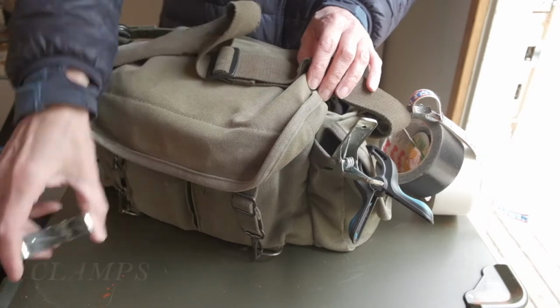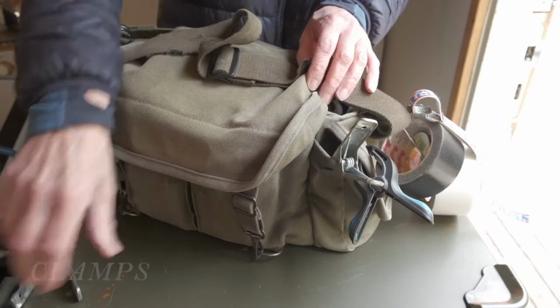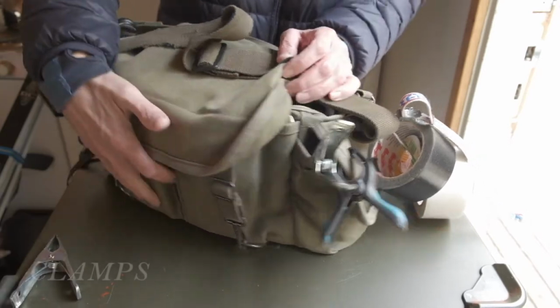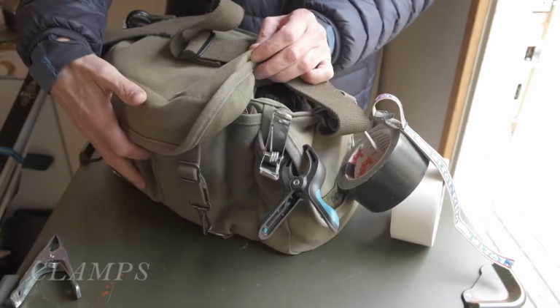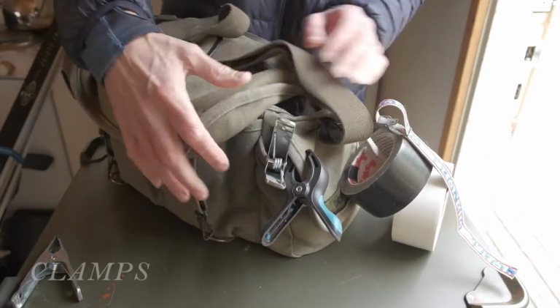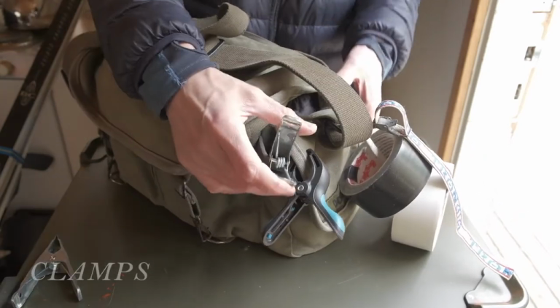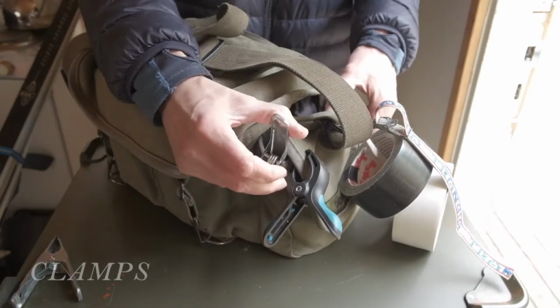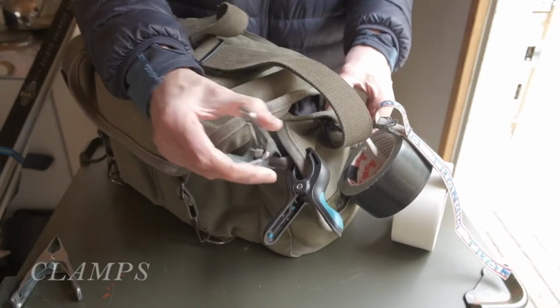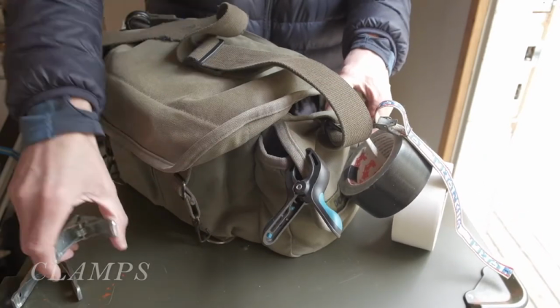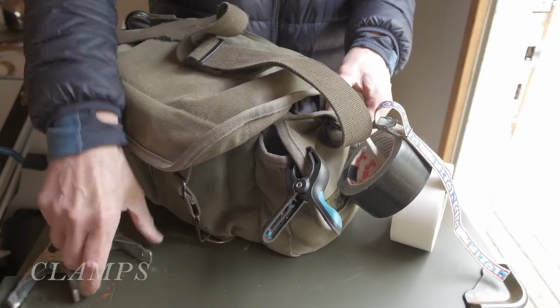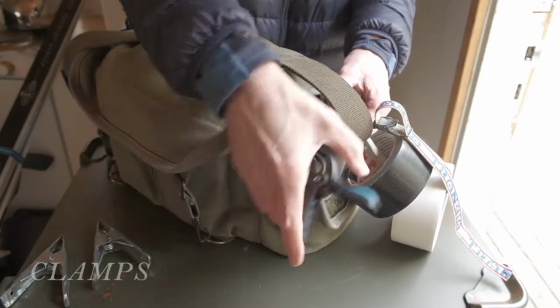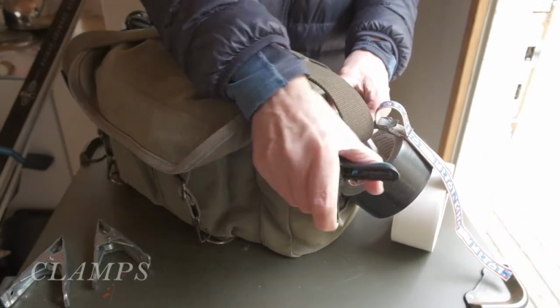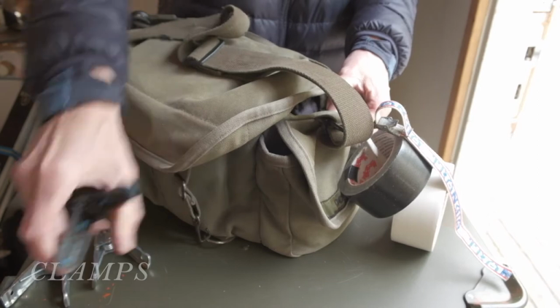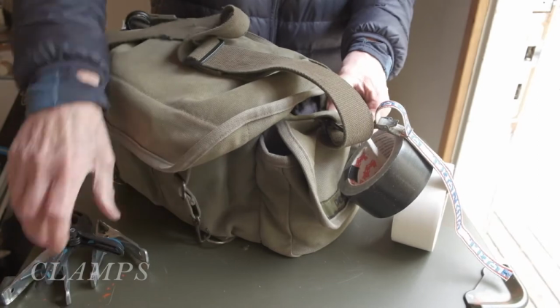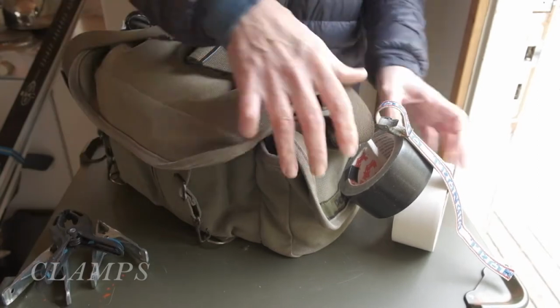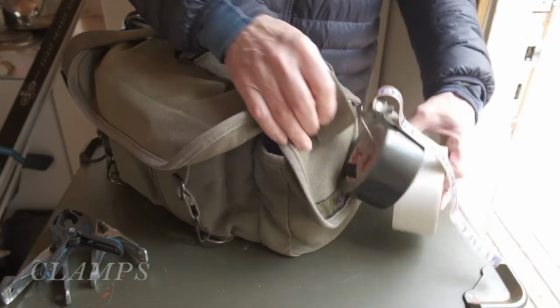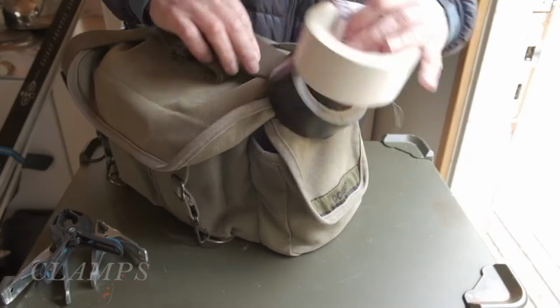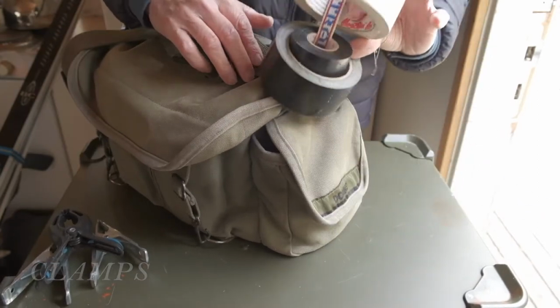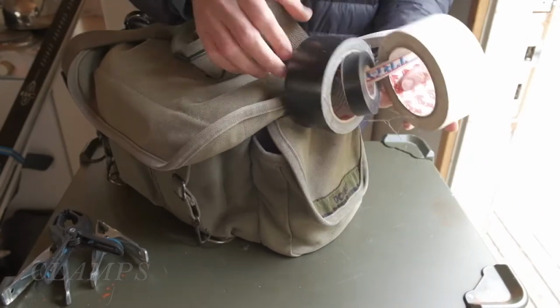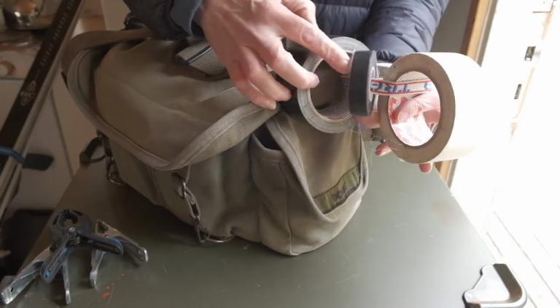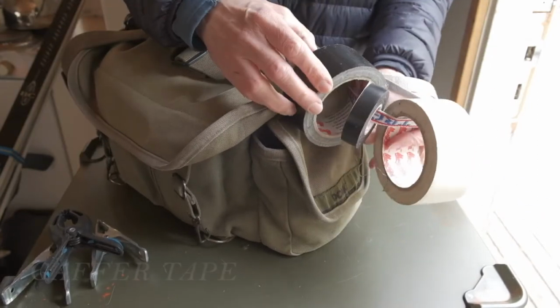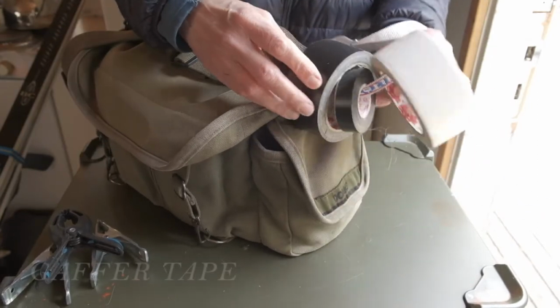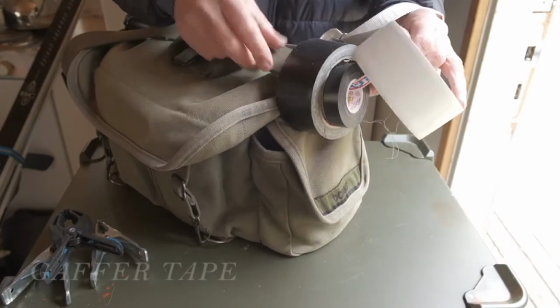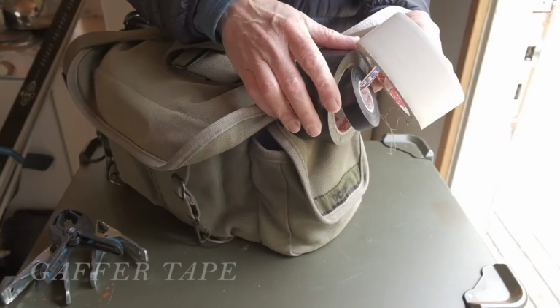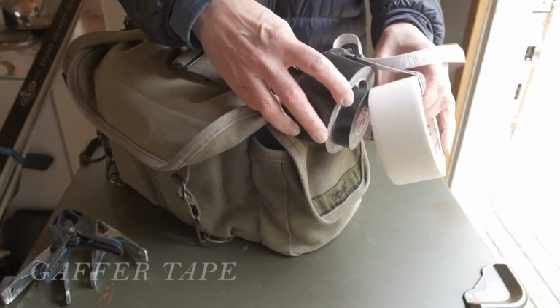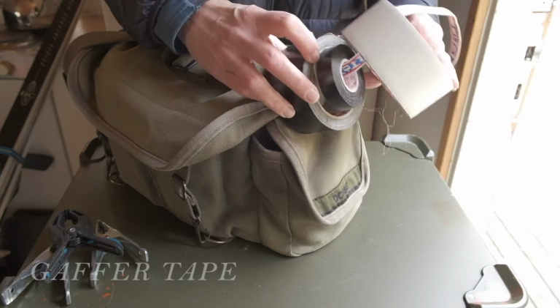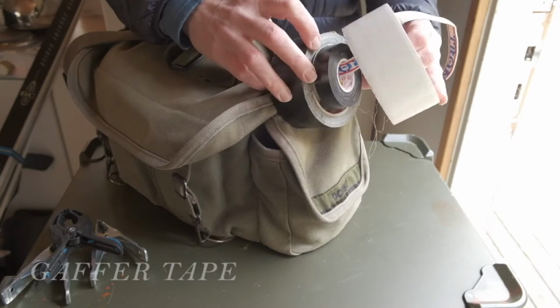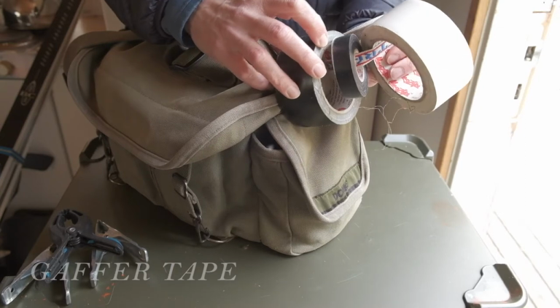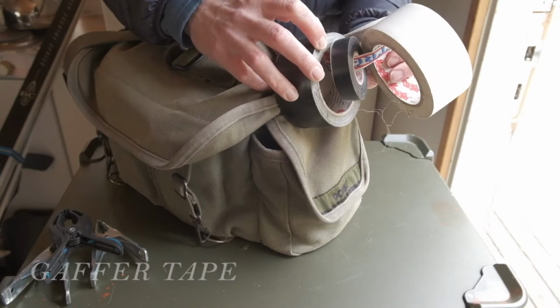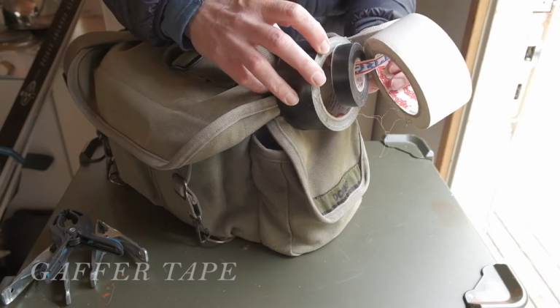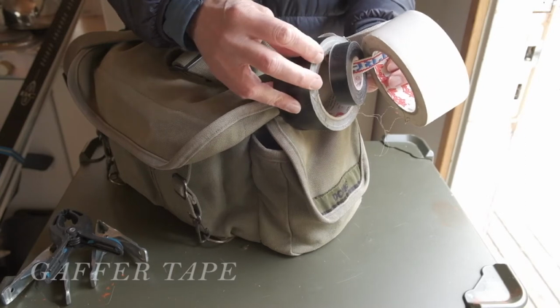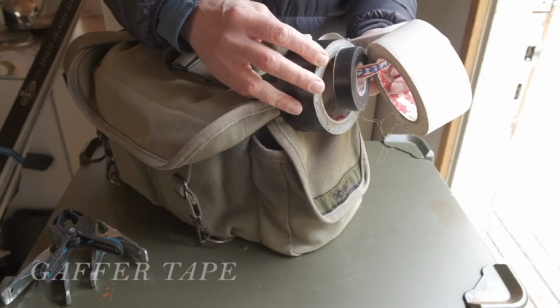Clamps are very useful and they should be easily accessible. You always end up taping up electrical cables that you don't want to be visible in the final photo. I use gaffer tape for this.